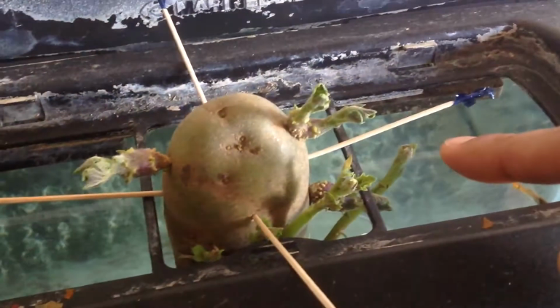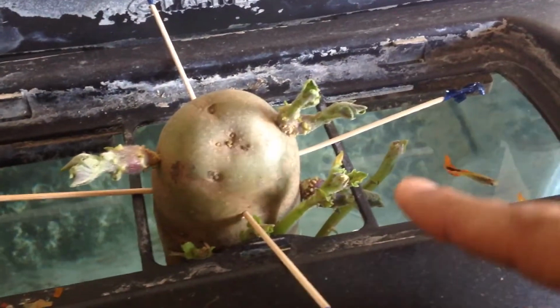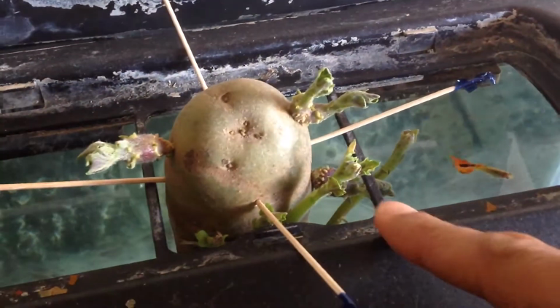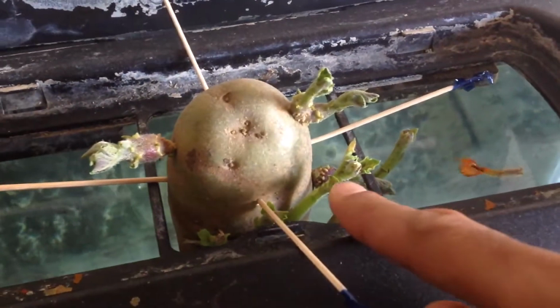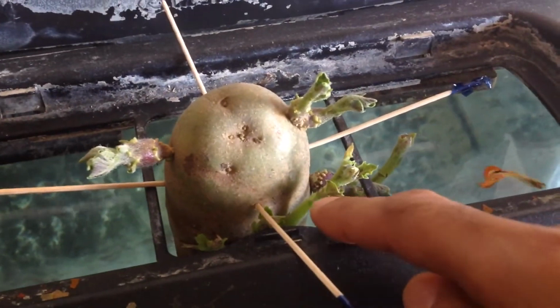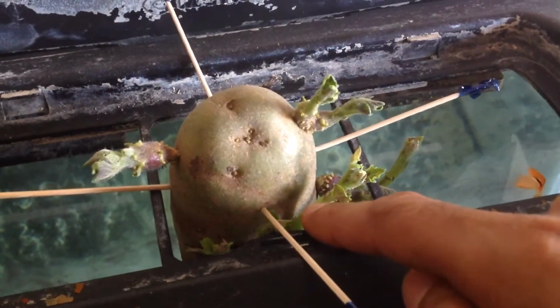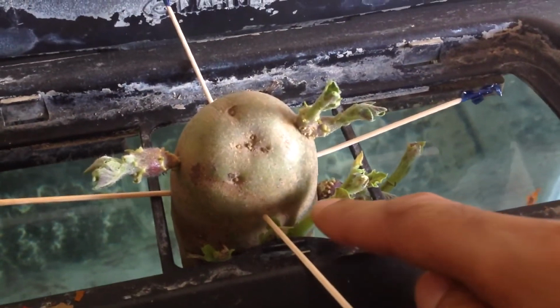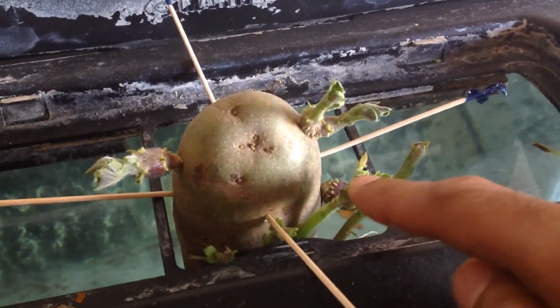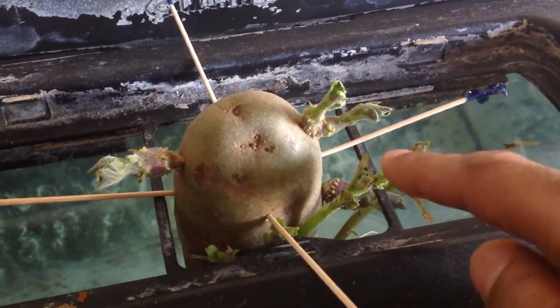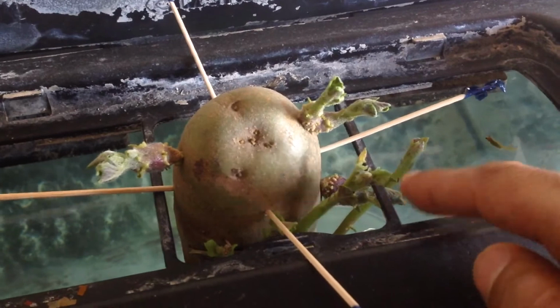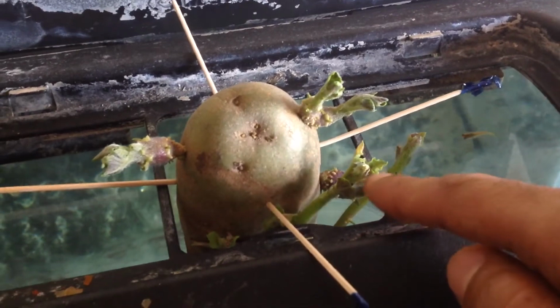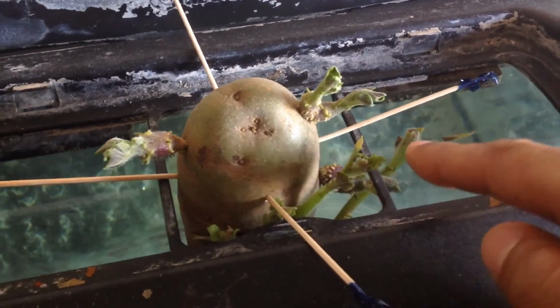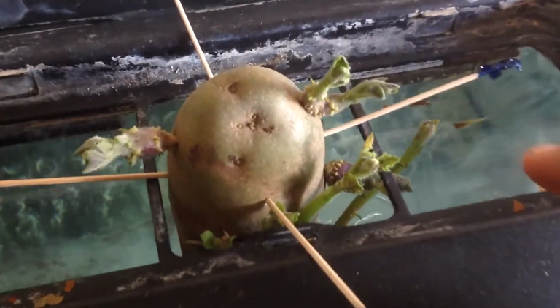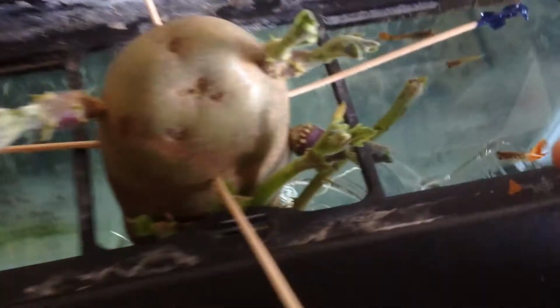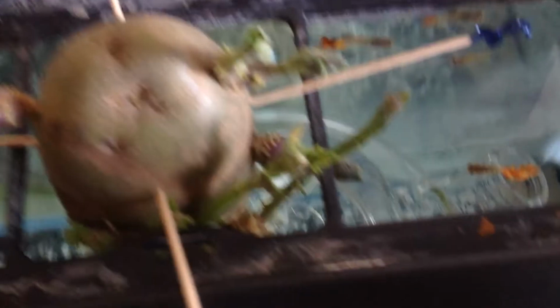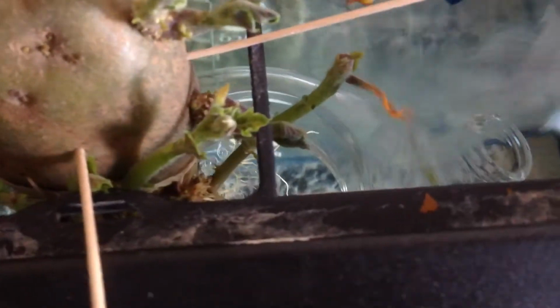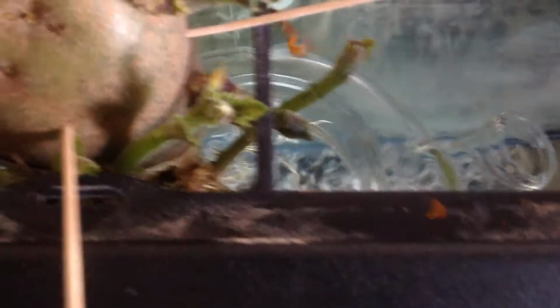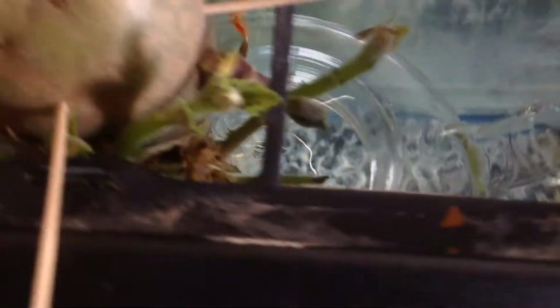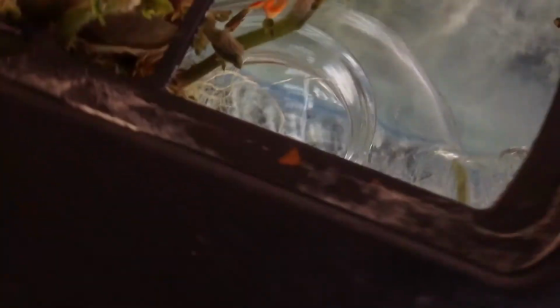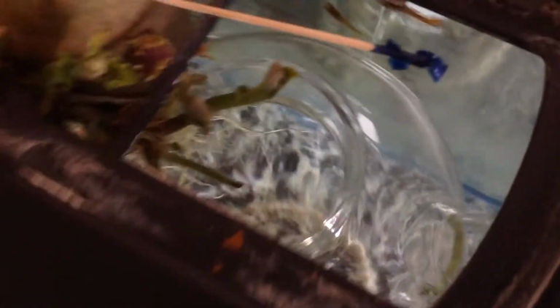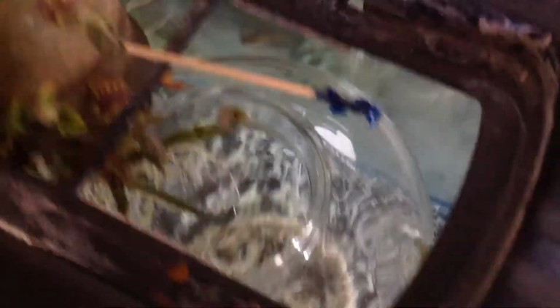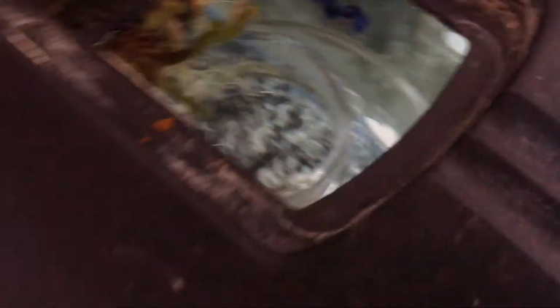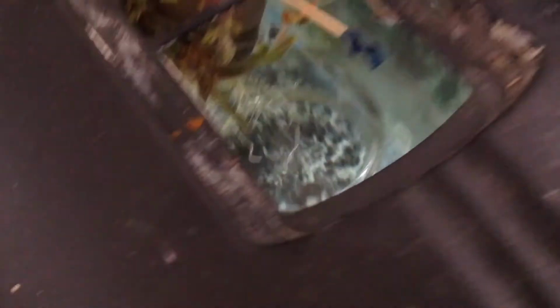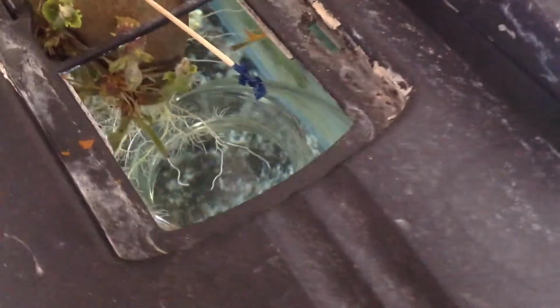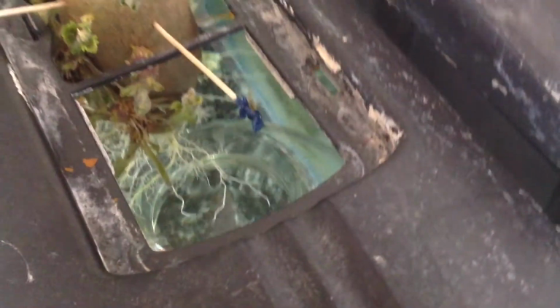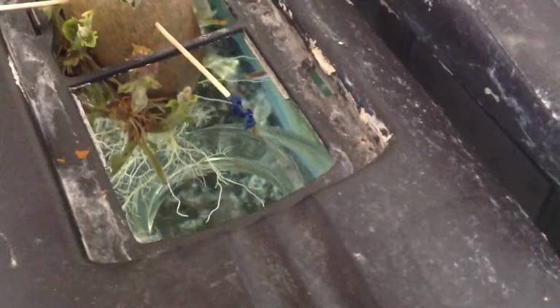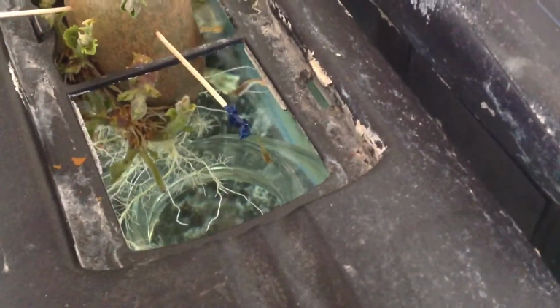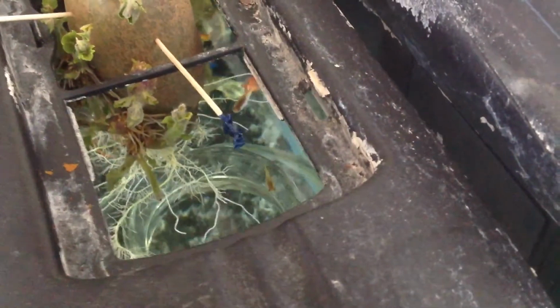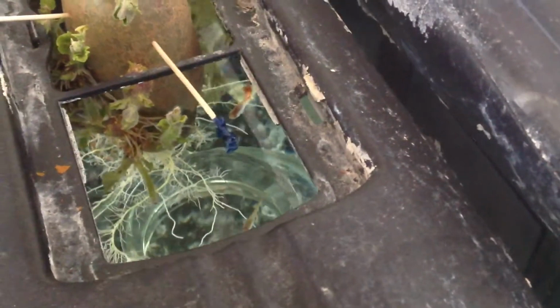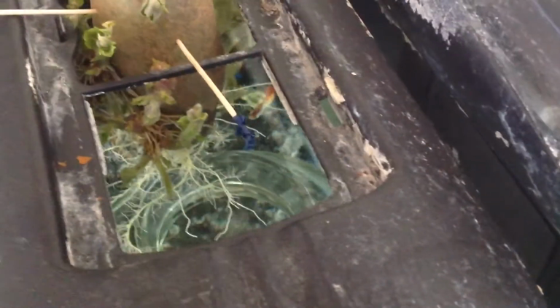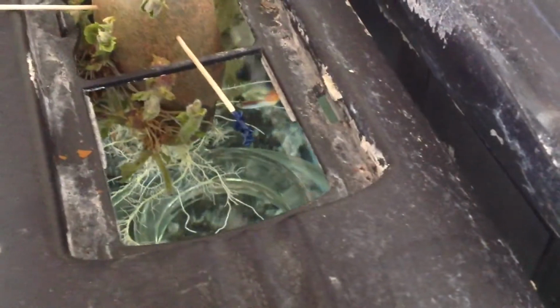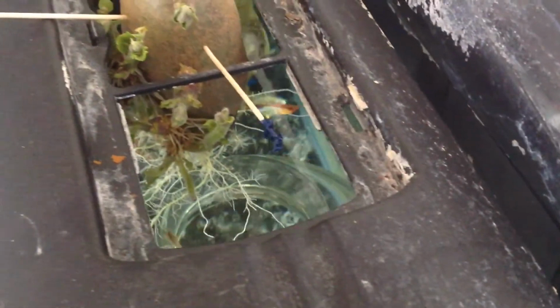The potato is now growing up, the leaves are growing out, and you can see from the side where those roots are coming from — that set of eyes right there.